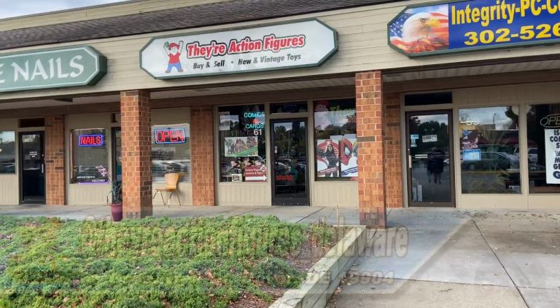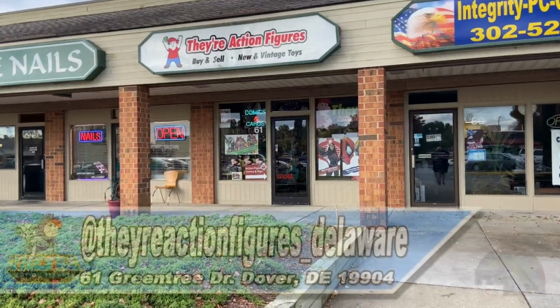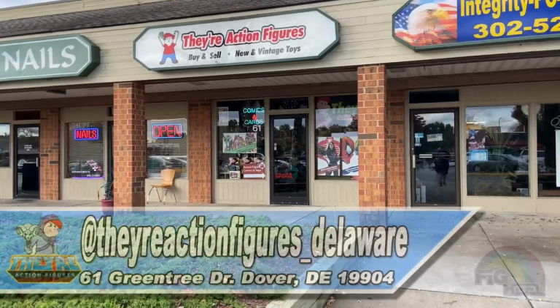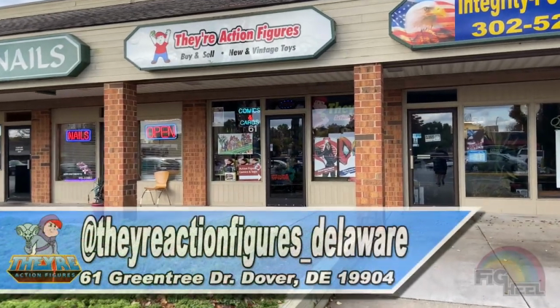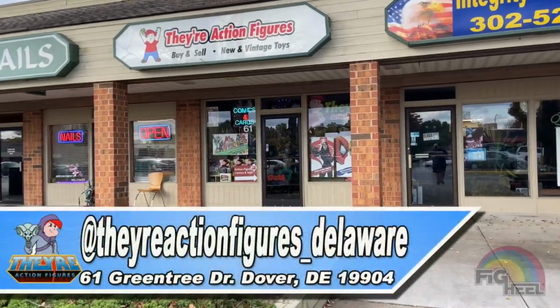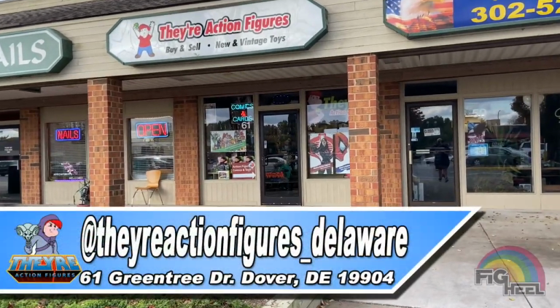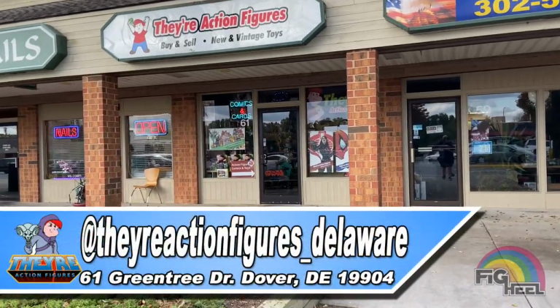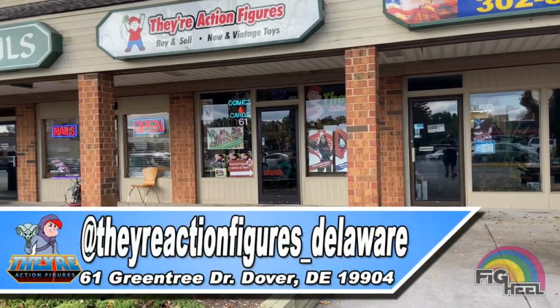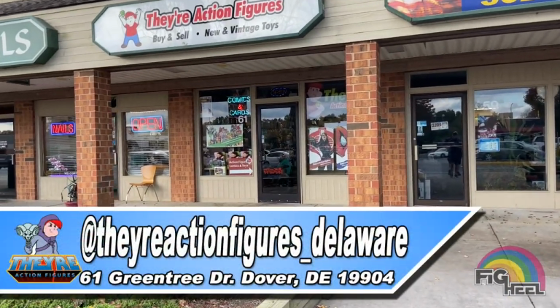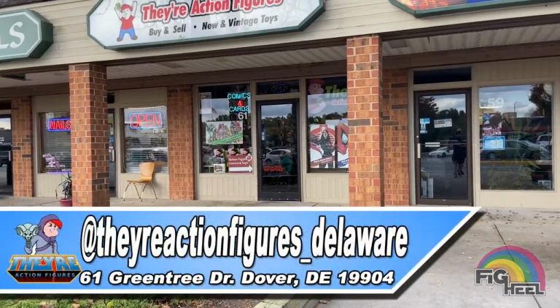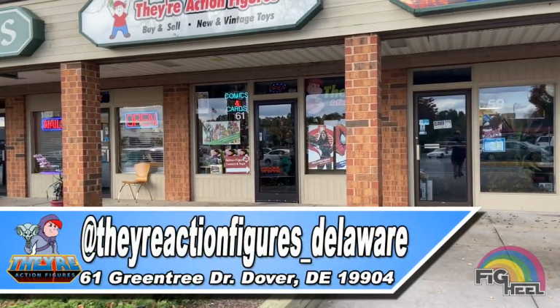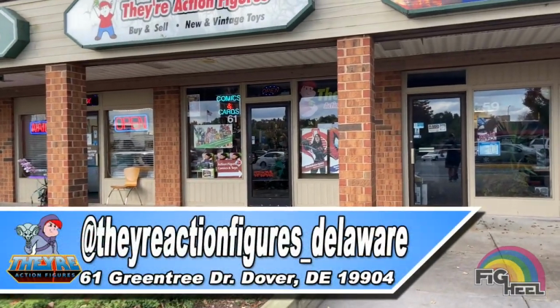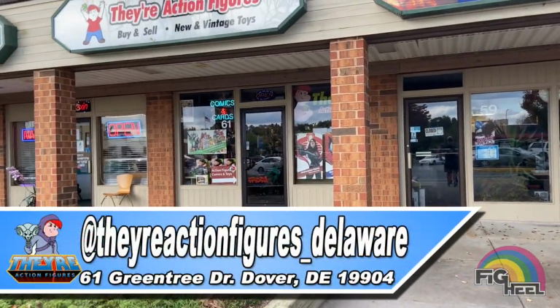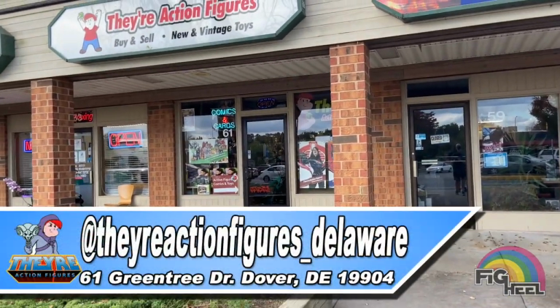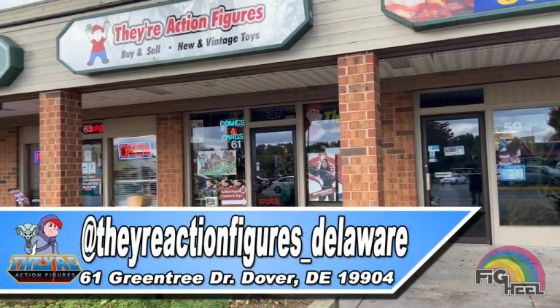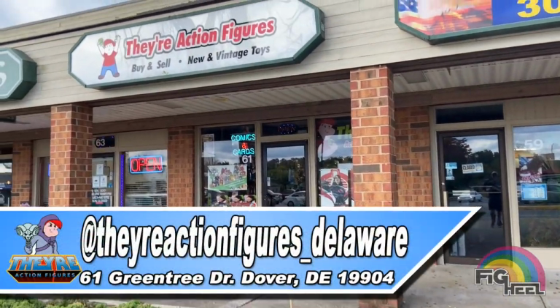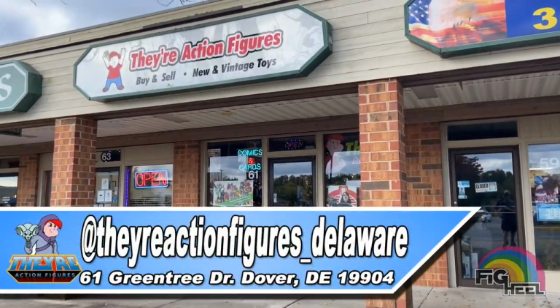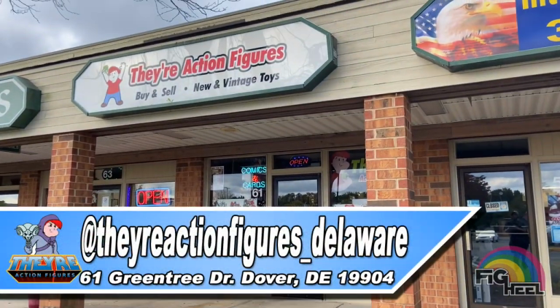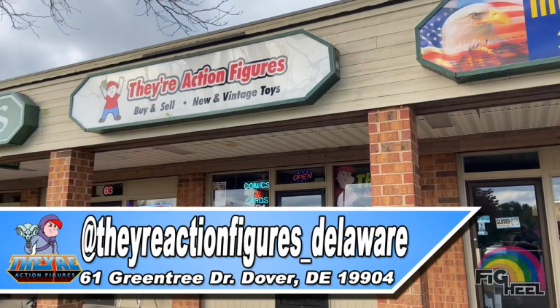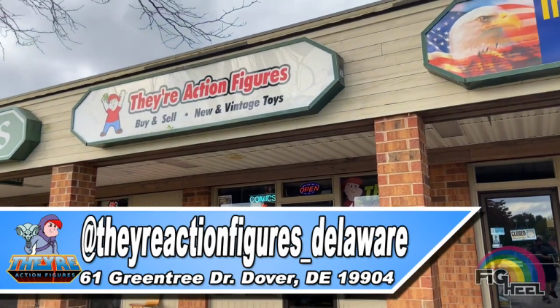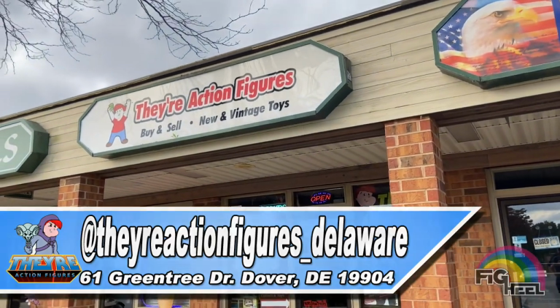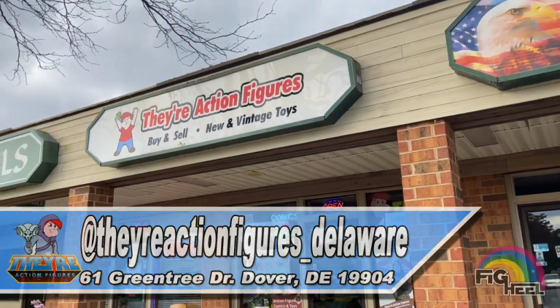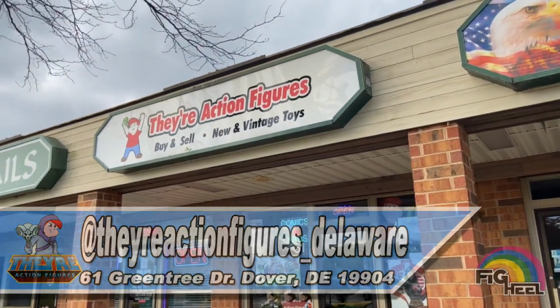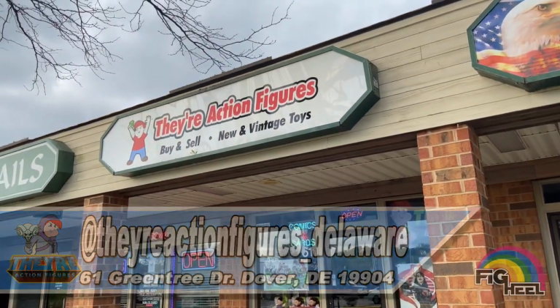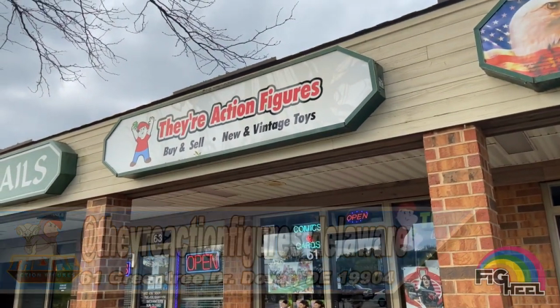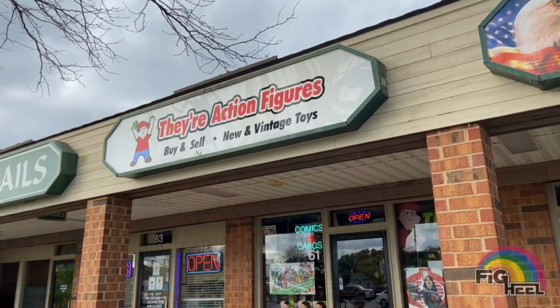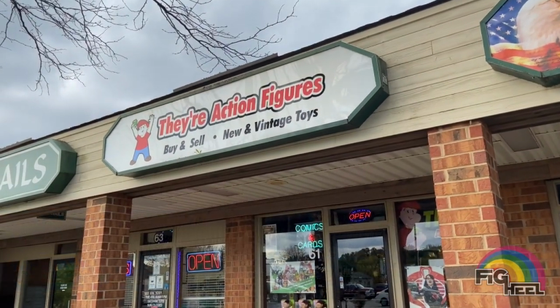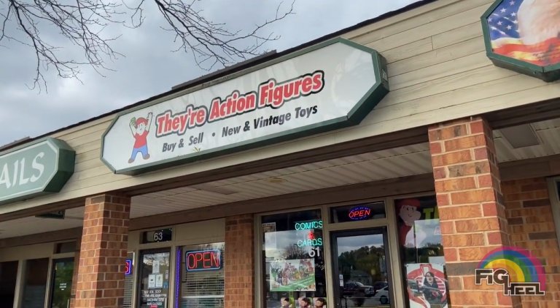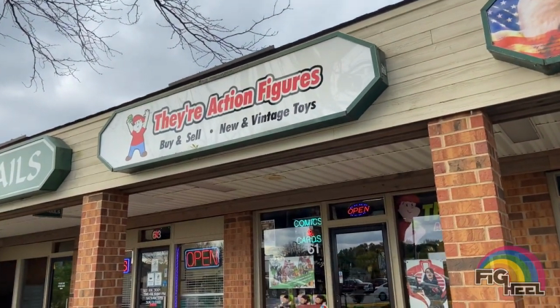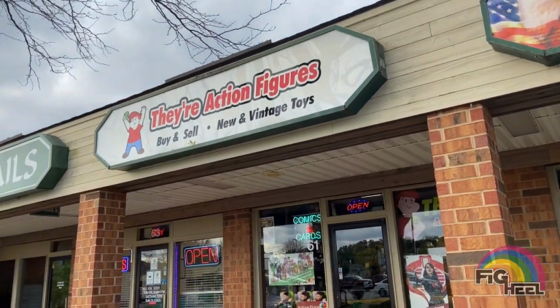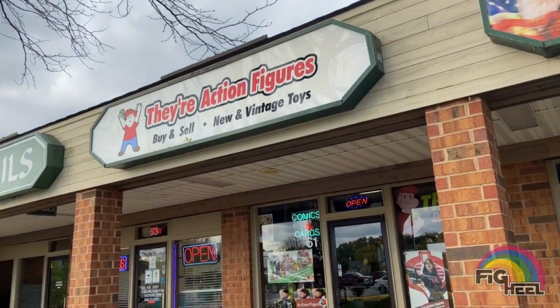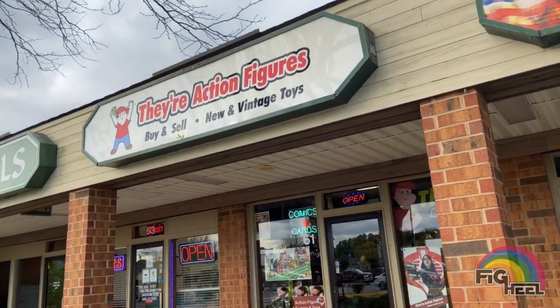All right, today me and my boy Fig Vault are hitting up Their Action Figures on 61 Green Tree Drive in Dover, Delaware — a little fig hunt action. Let's see what they got.